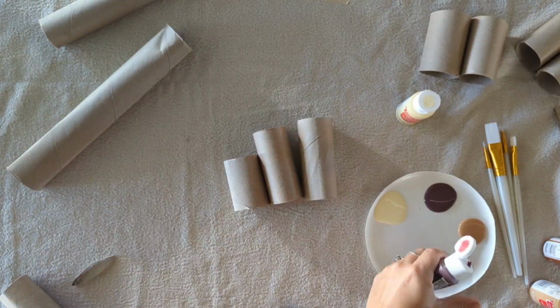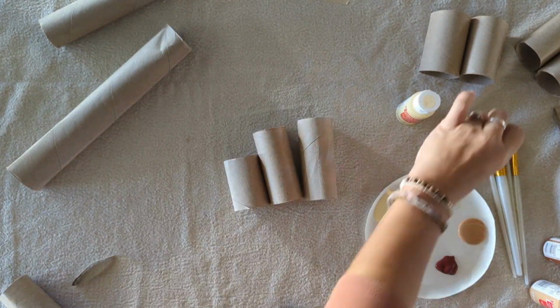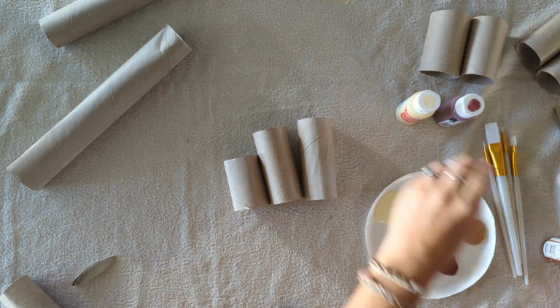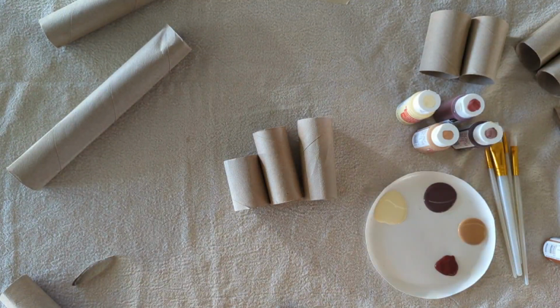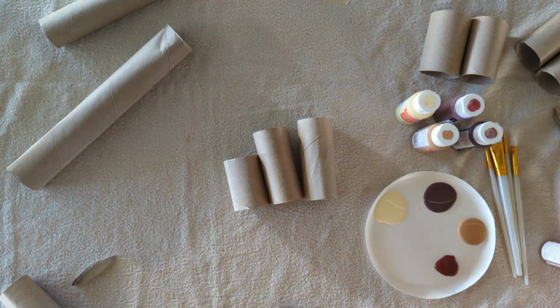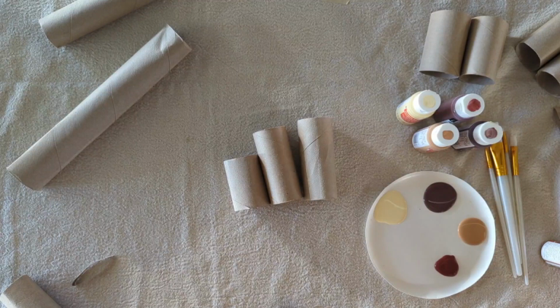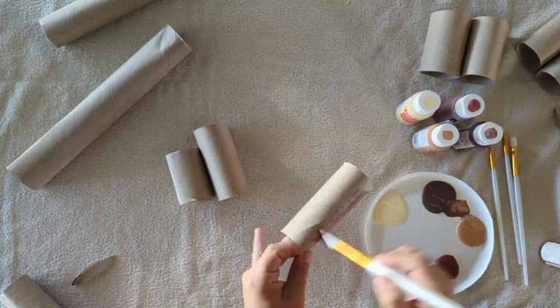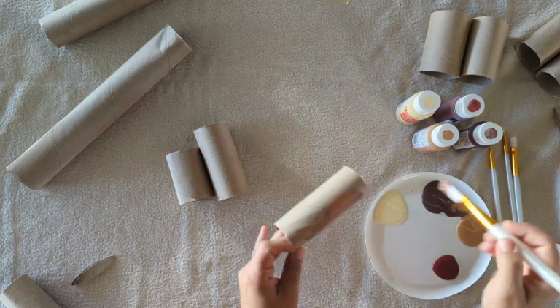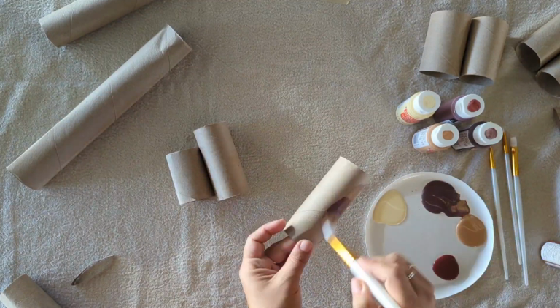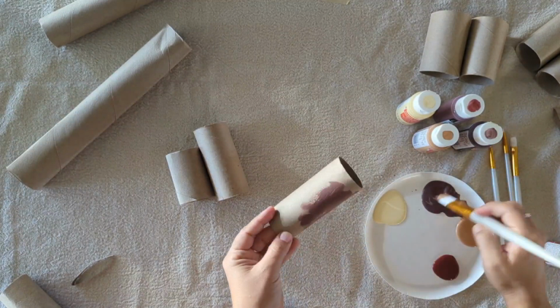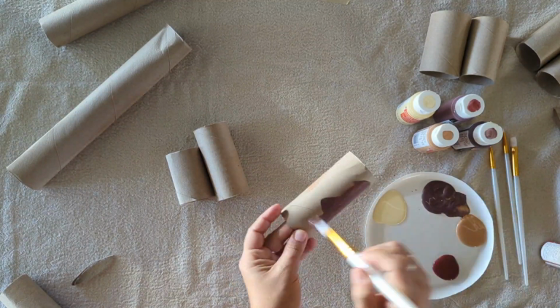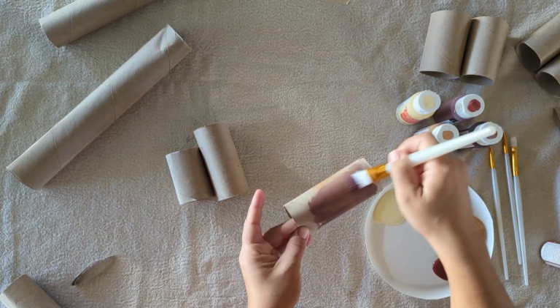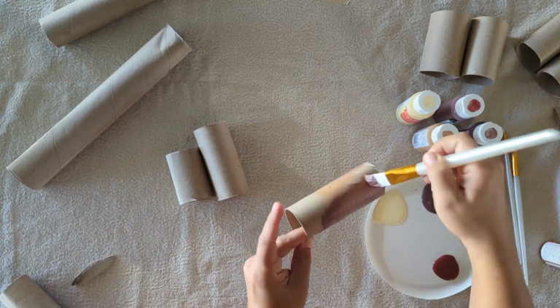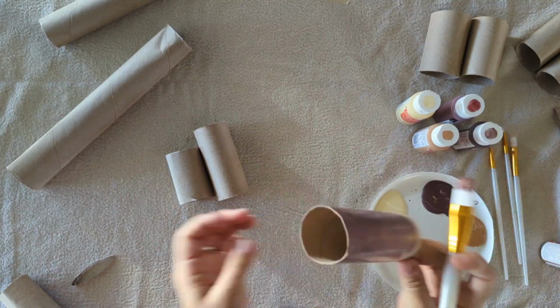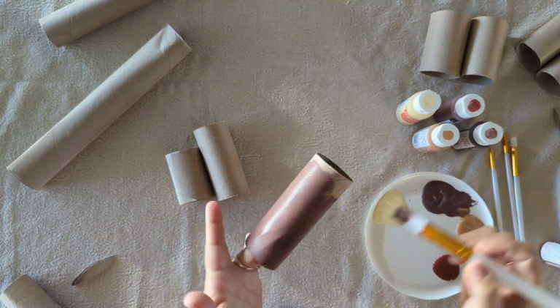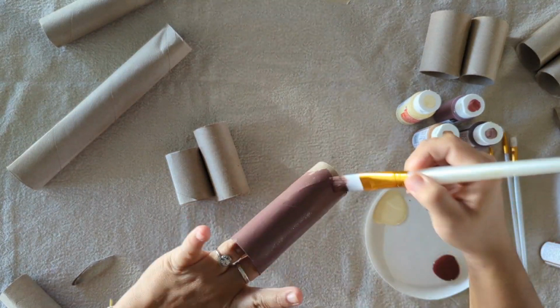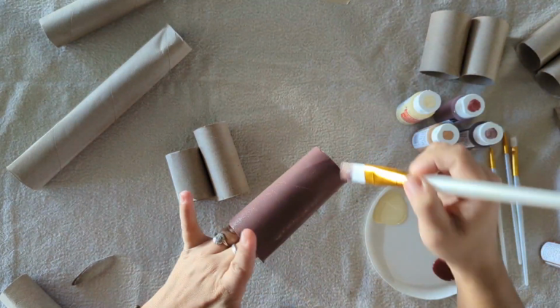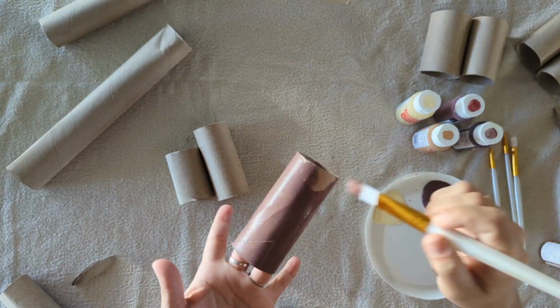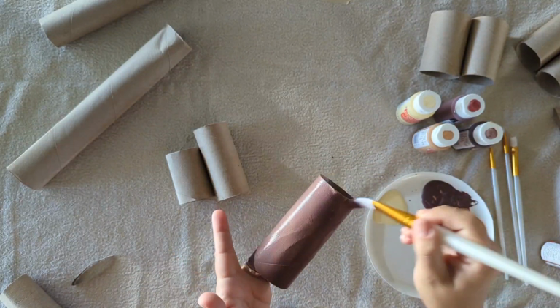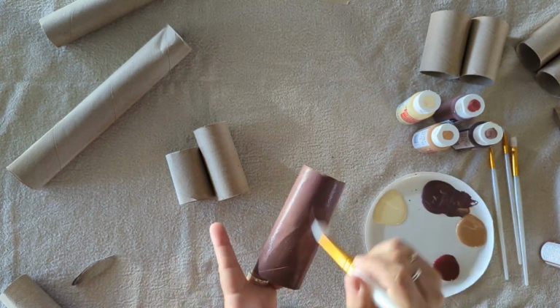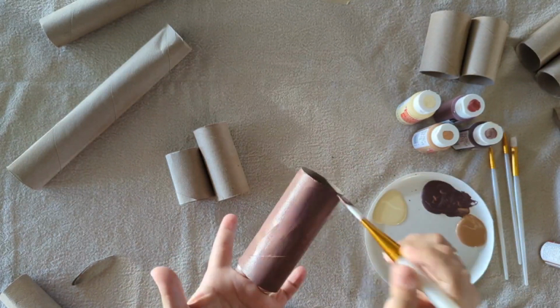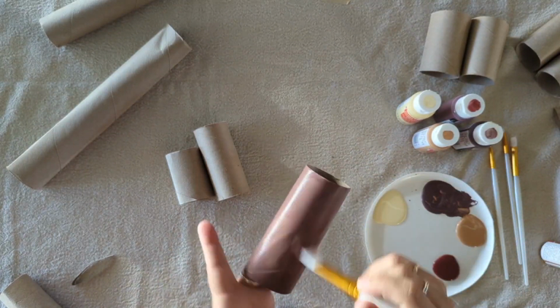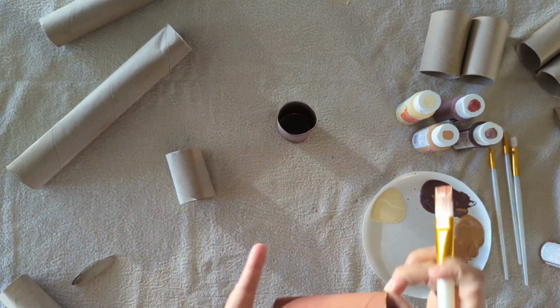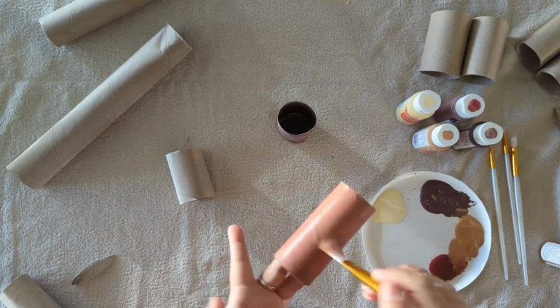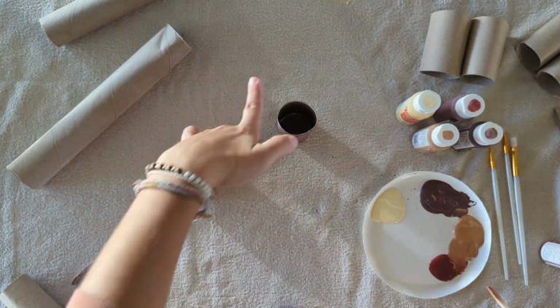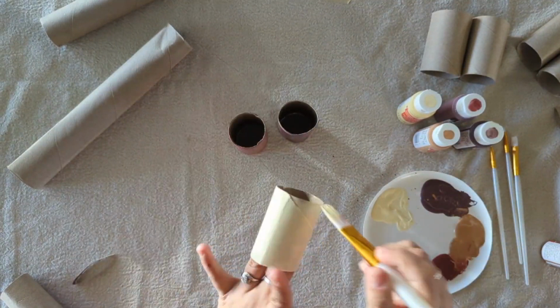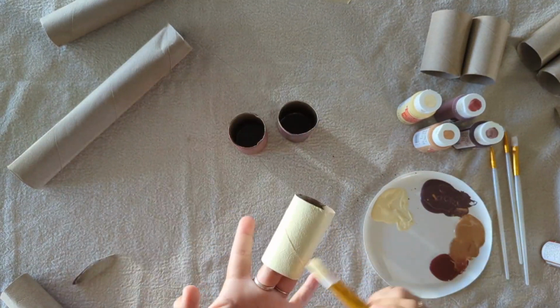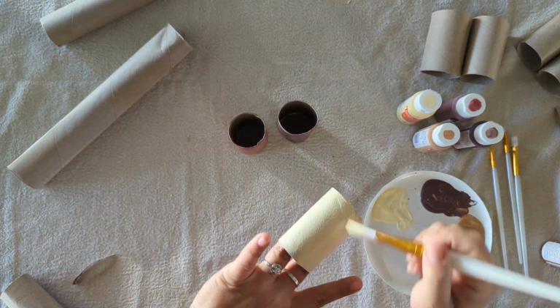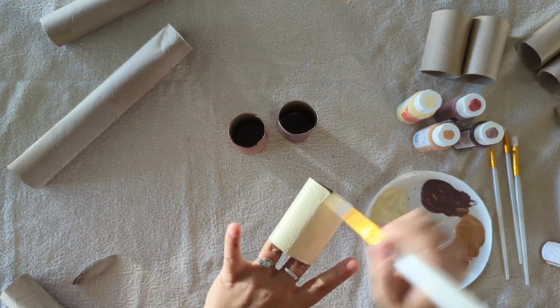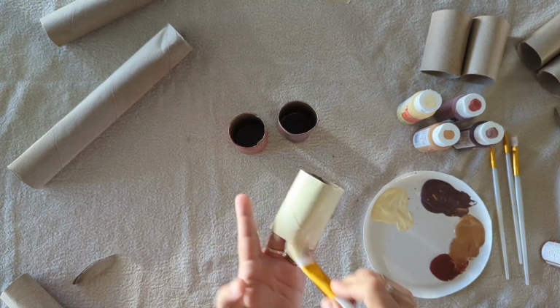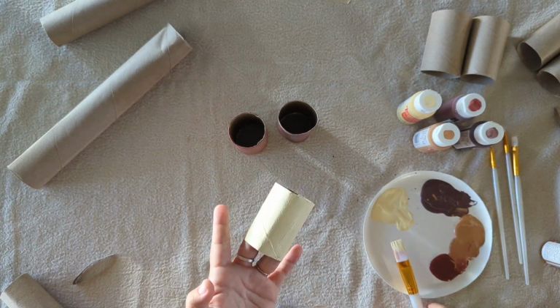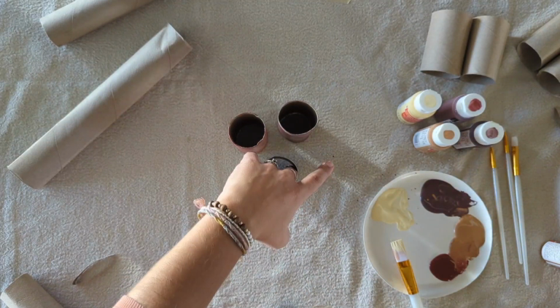Next you'll get your paint out and start painting your paper rolls each color that you want. I decided to use a different color for each character but still kept them within the same color palette so they would all look really pretty together in the end.